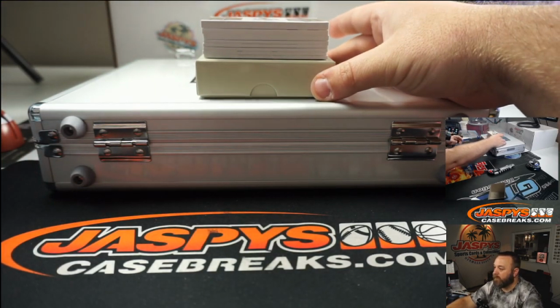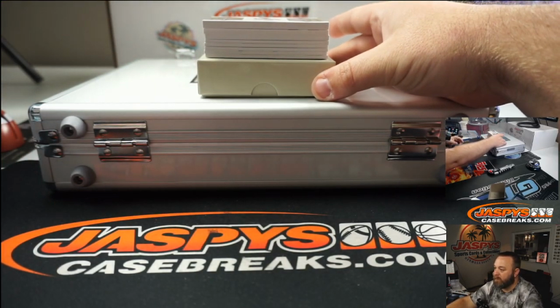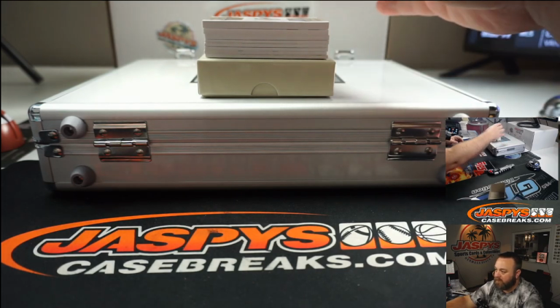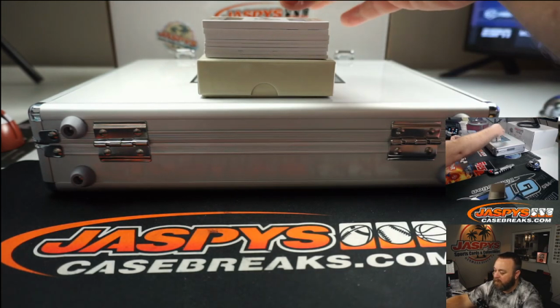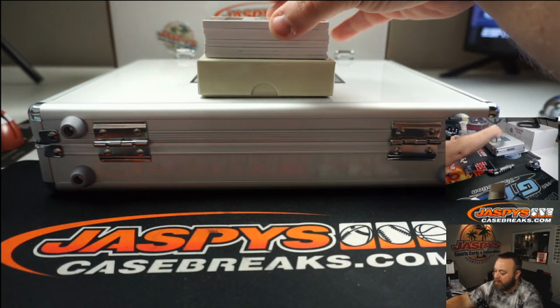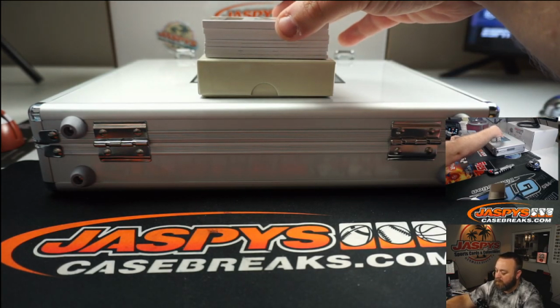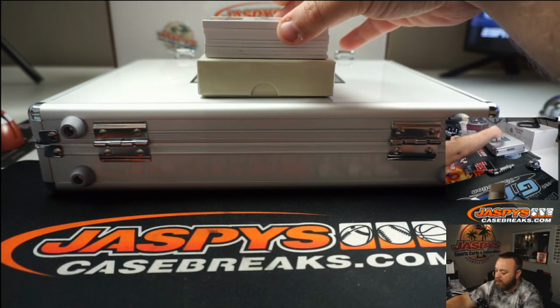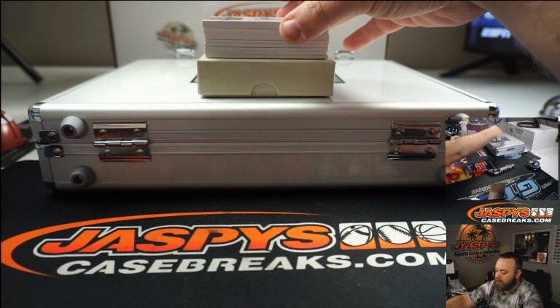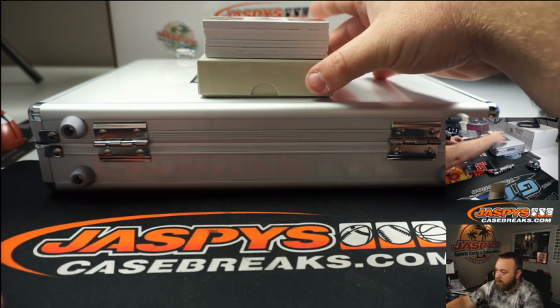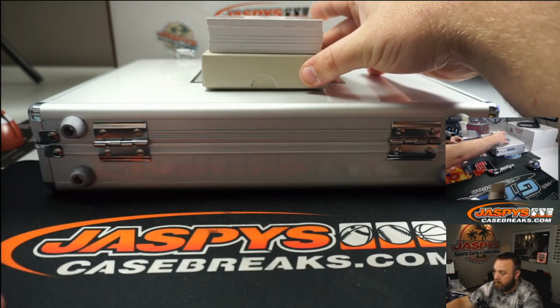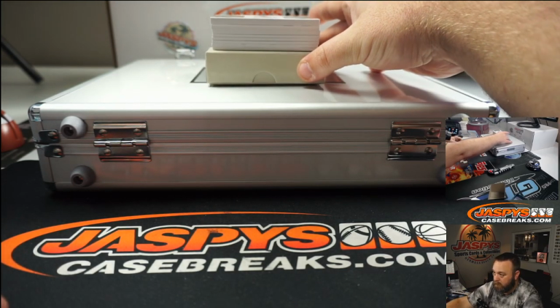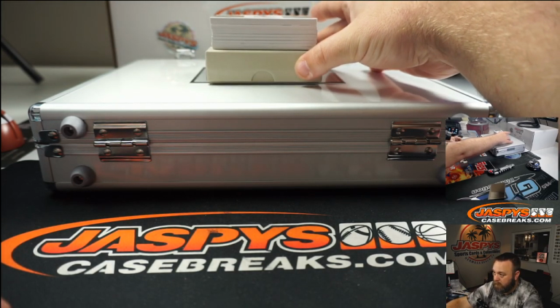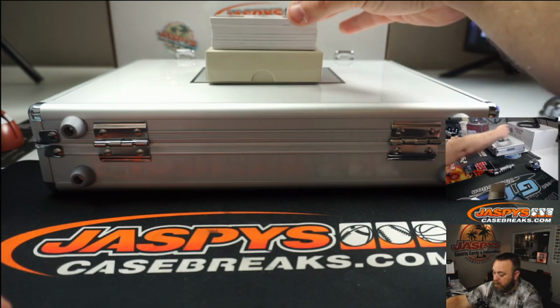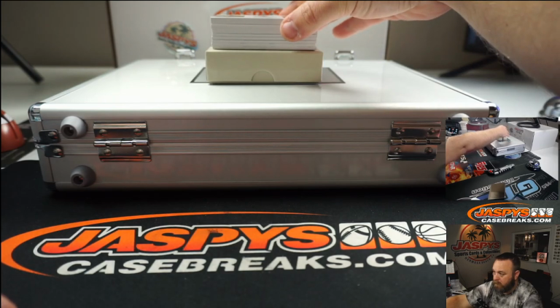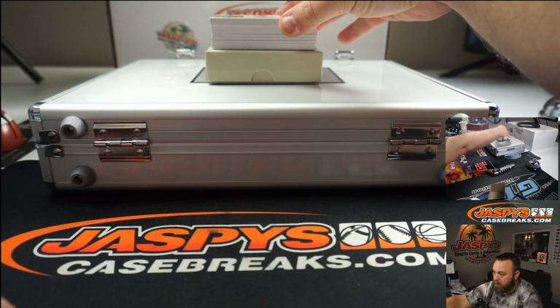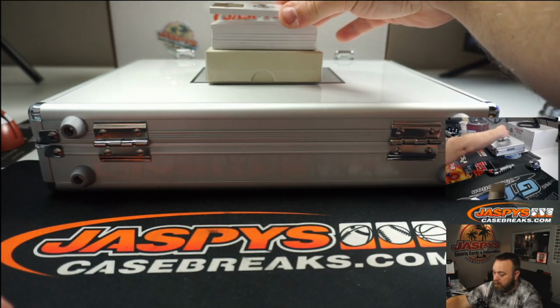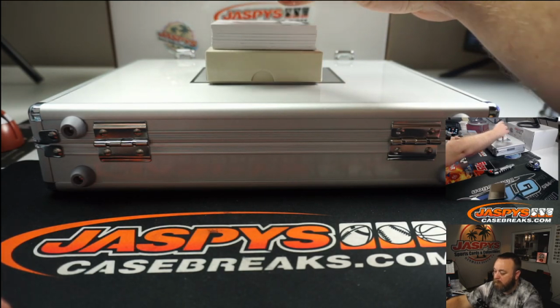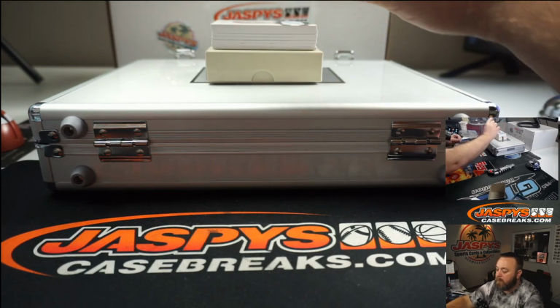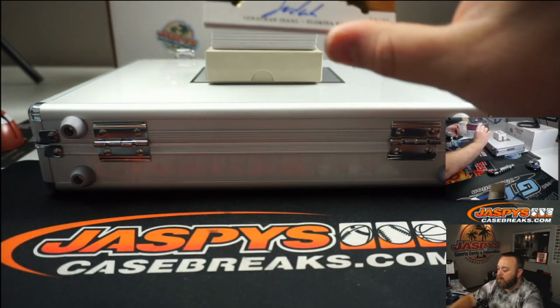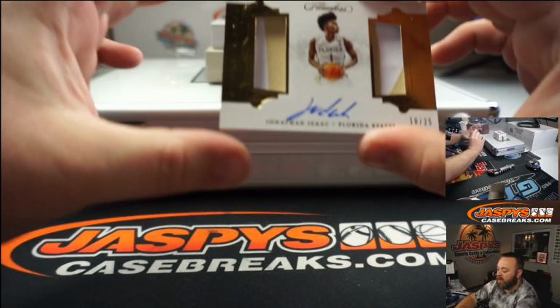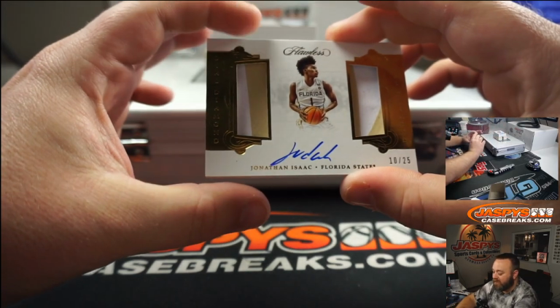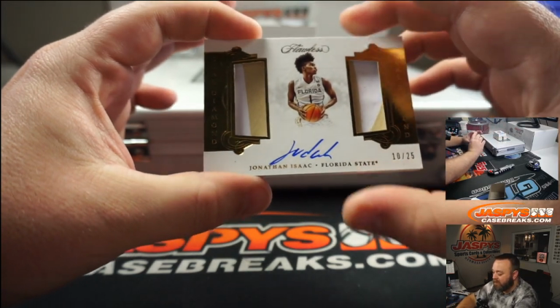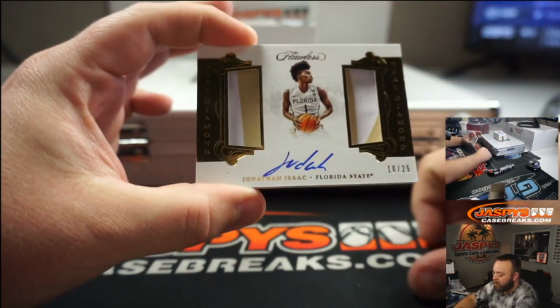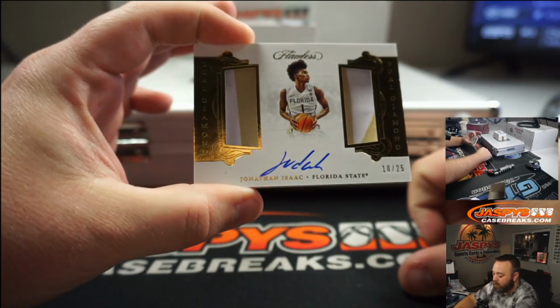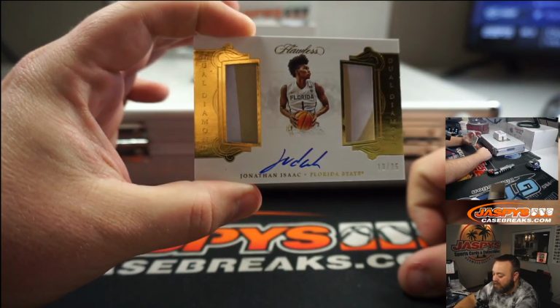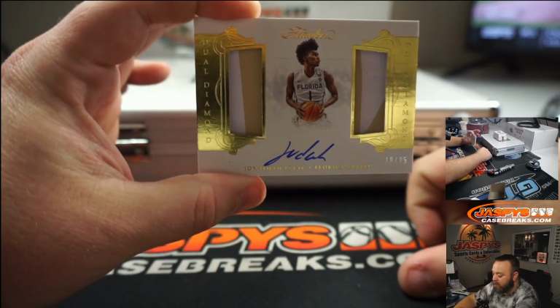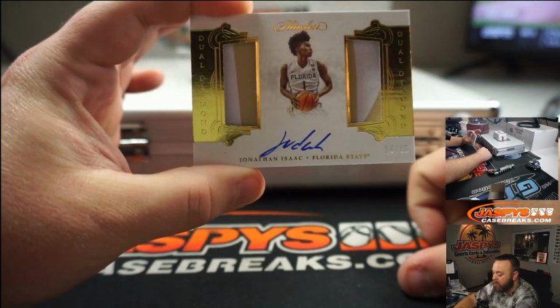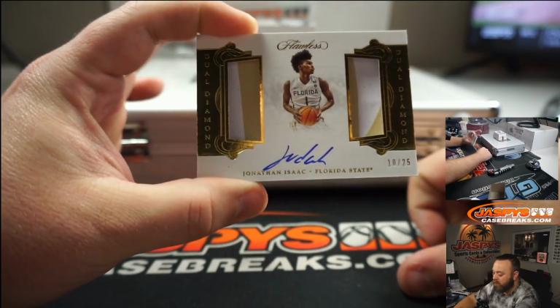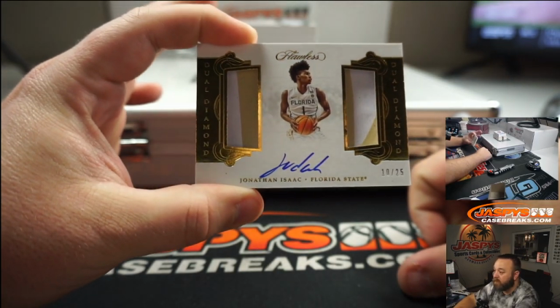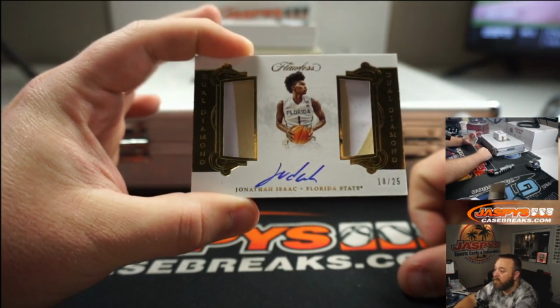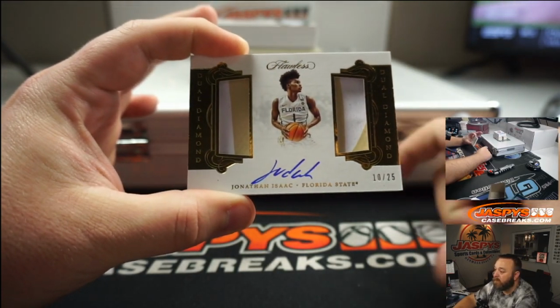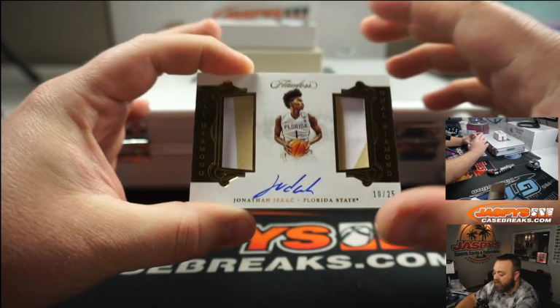First up — you can see all the hits up there. Jonathan Isaac, dual patch and auto, two colors, Florida State, 10 of 25.